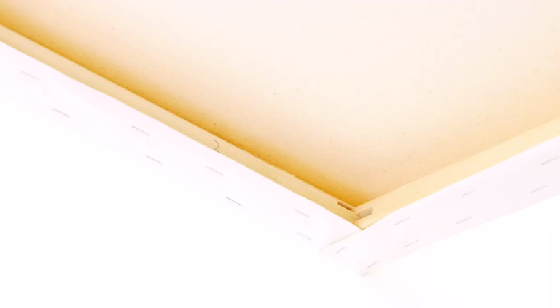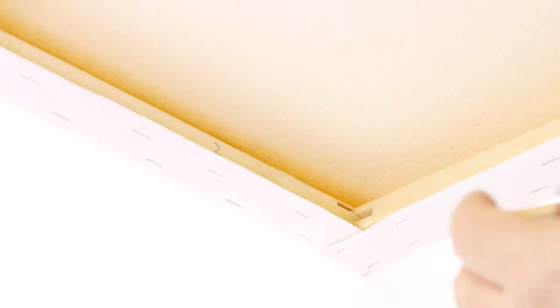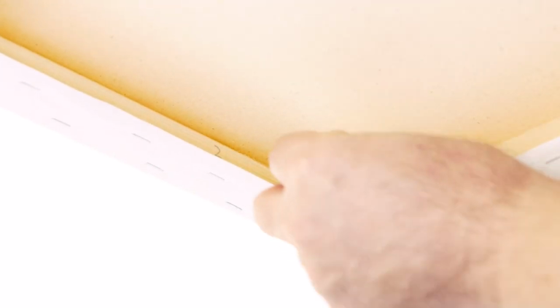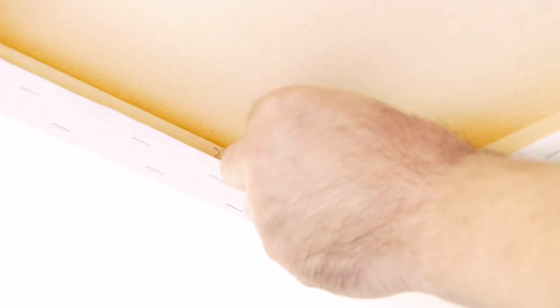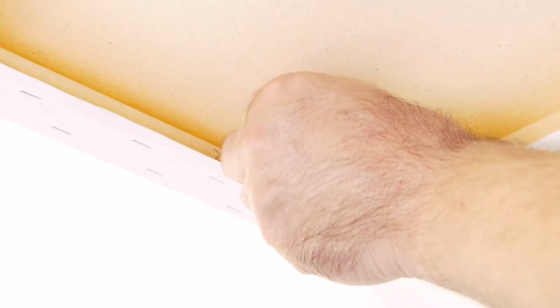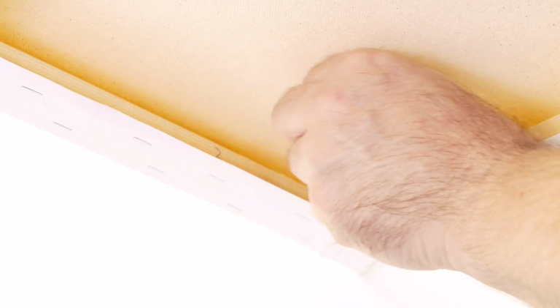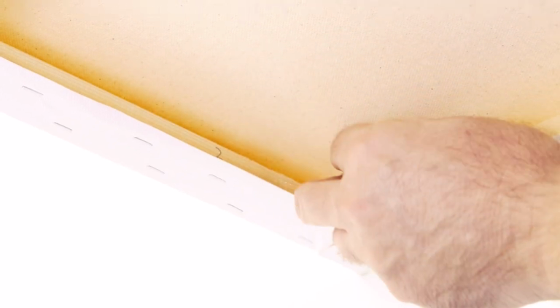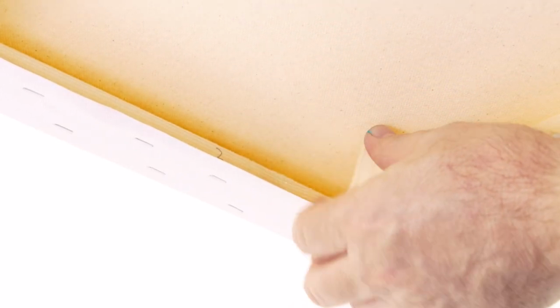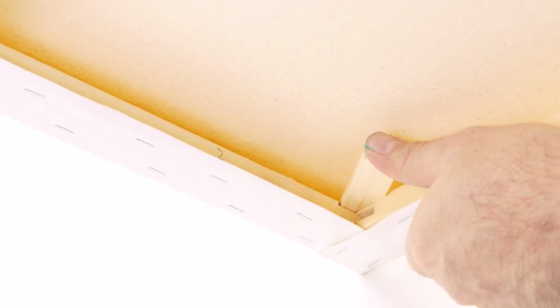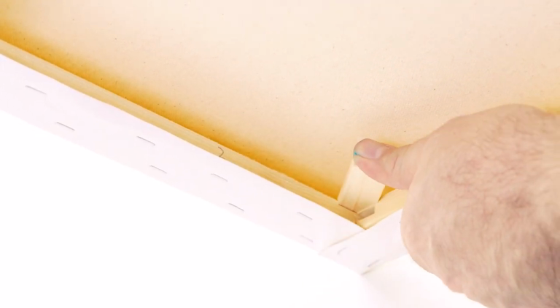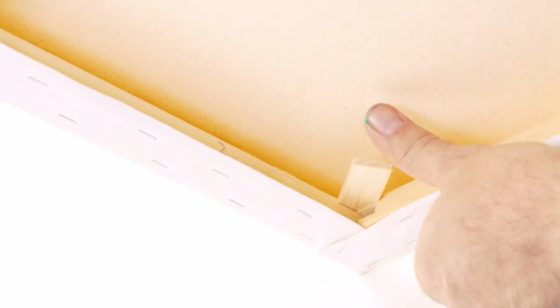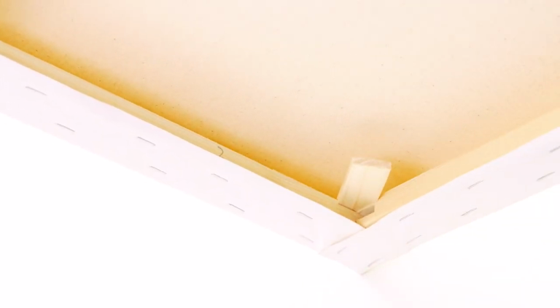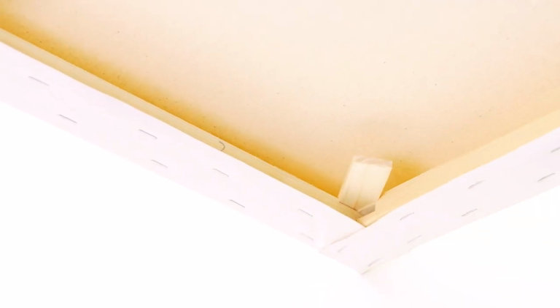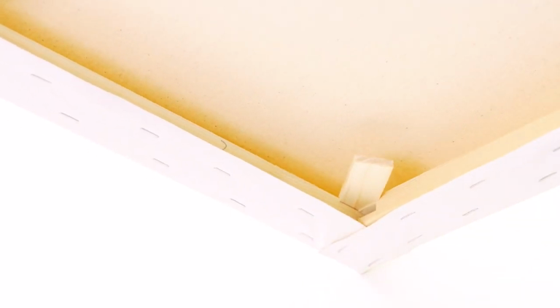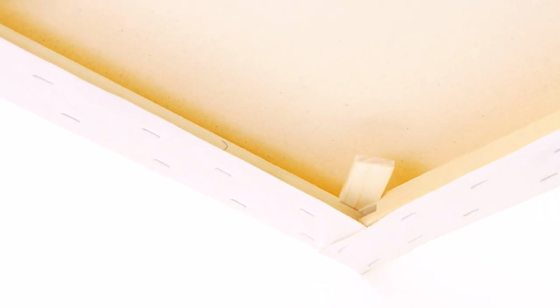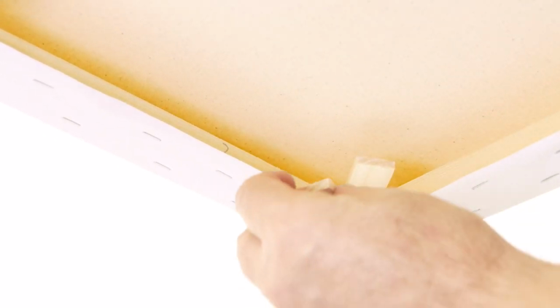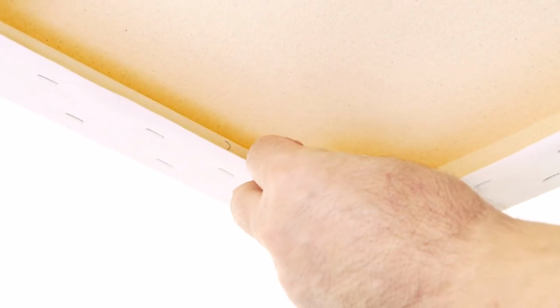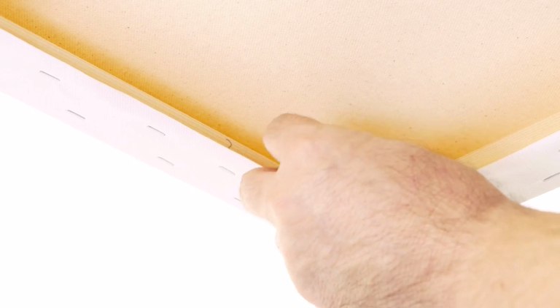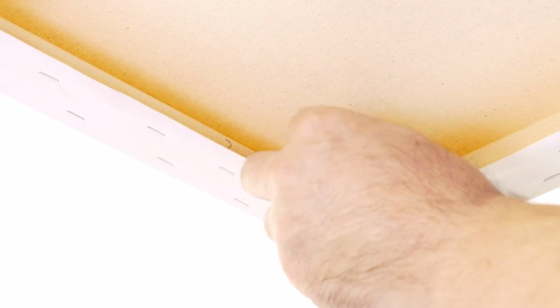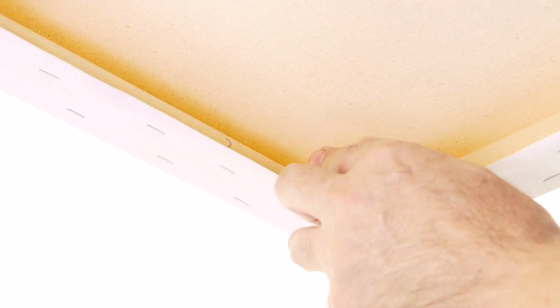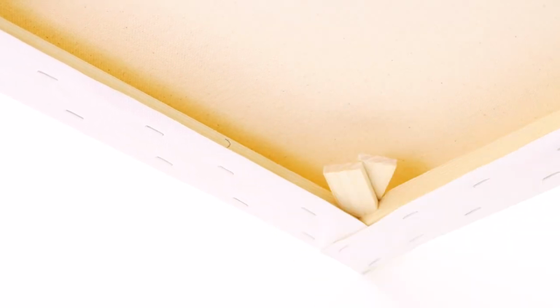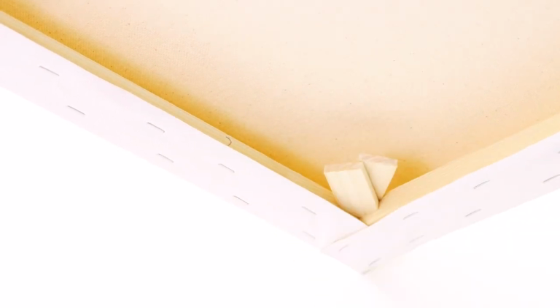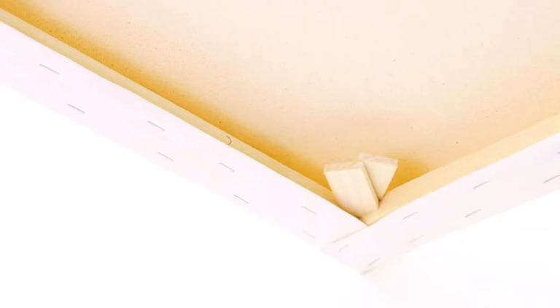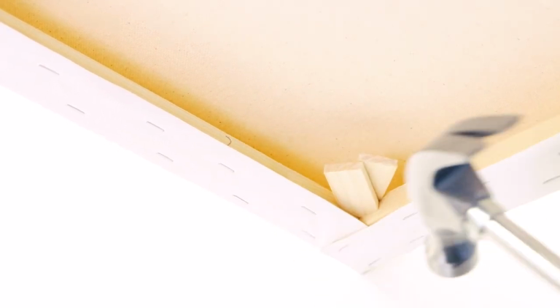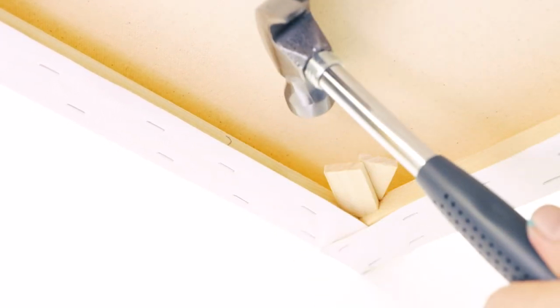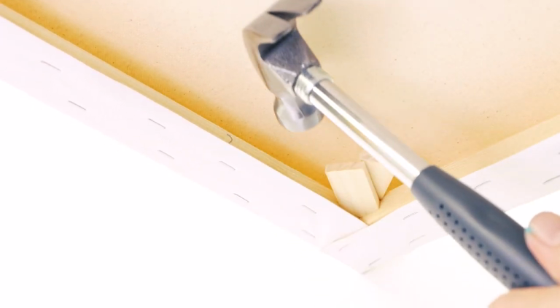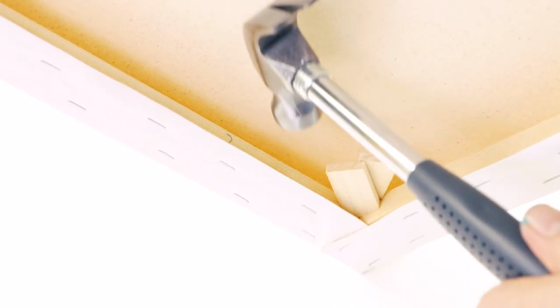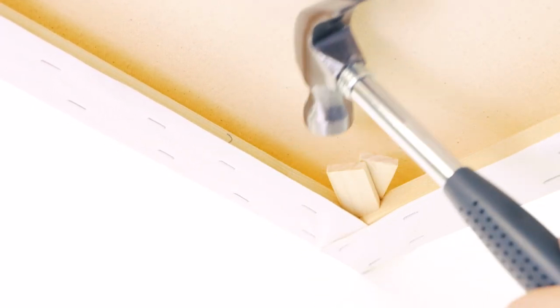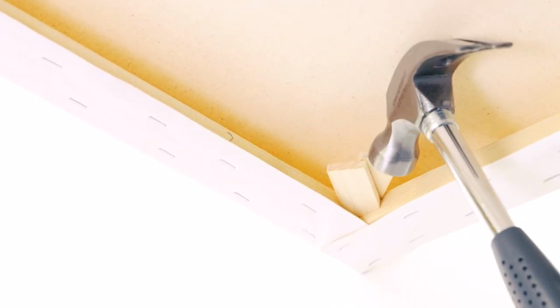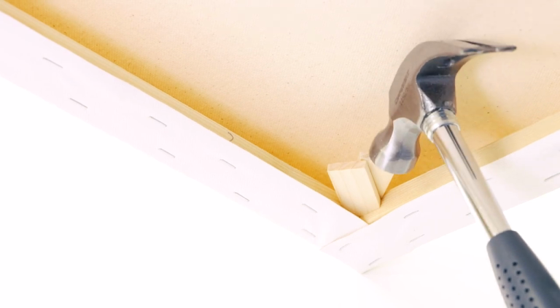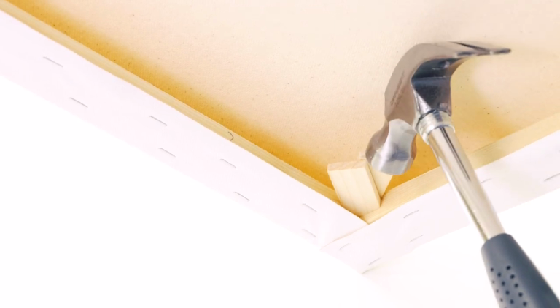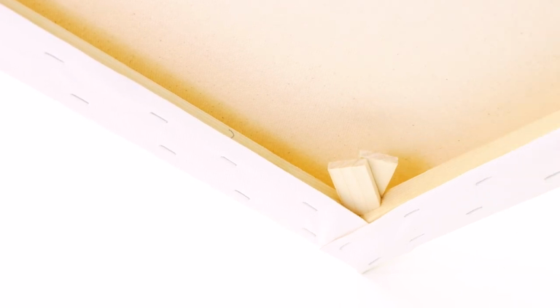The first step is to put the keys into each corner. We do this because we will be scumbling a lot of tone on and there is pressure on the canvas required to do this, so a taut canvas is preferable.